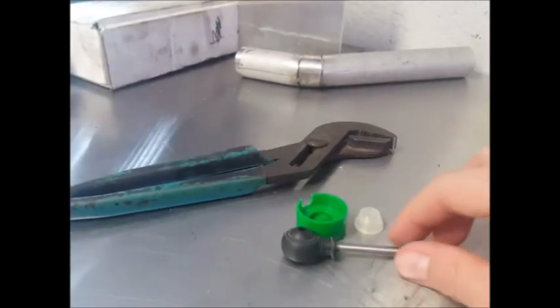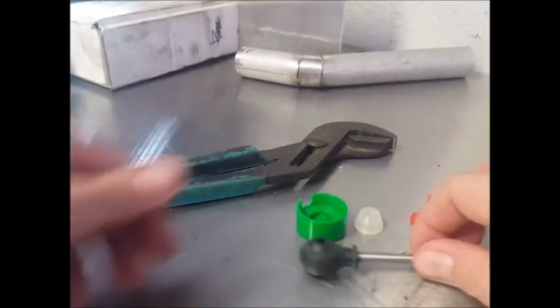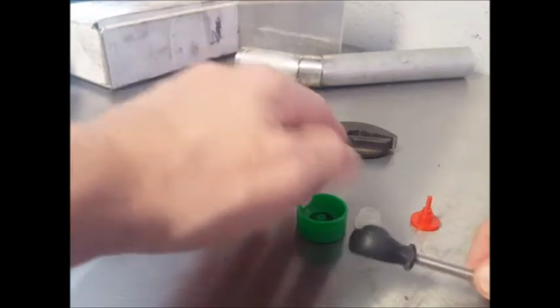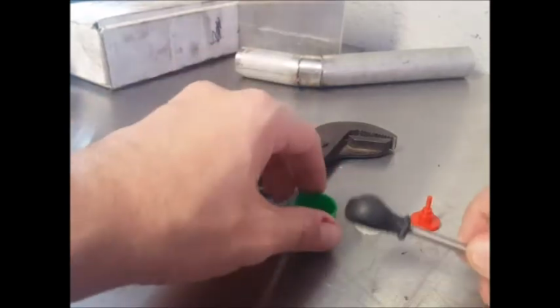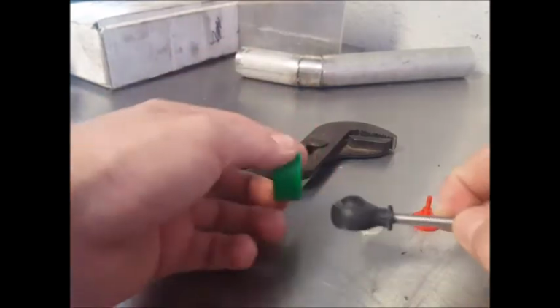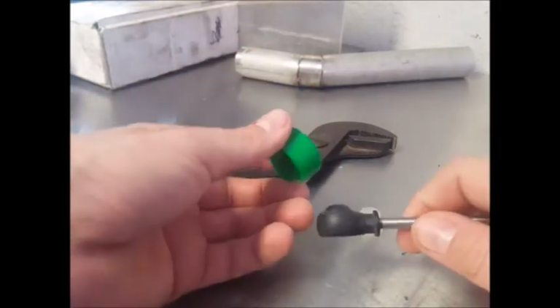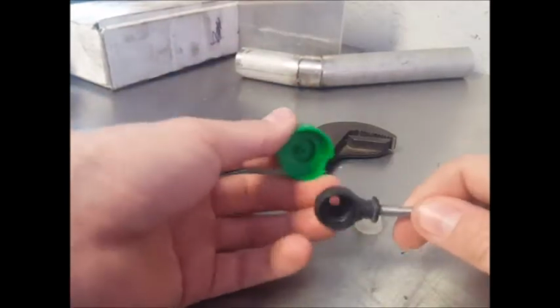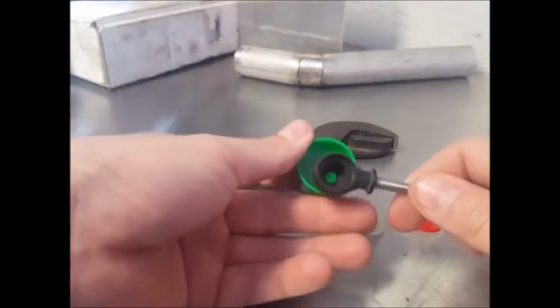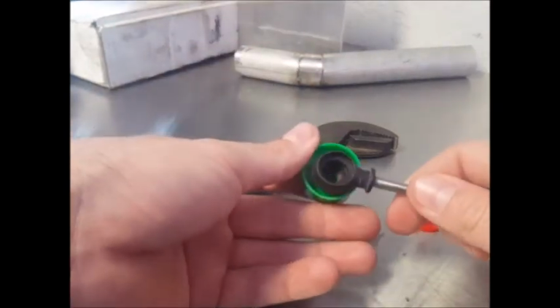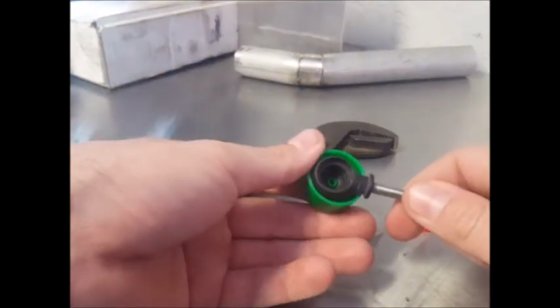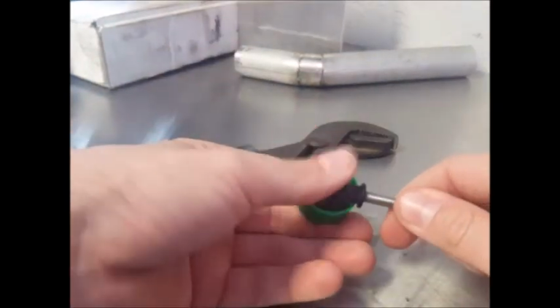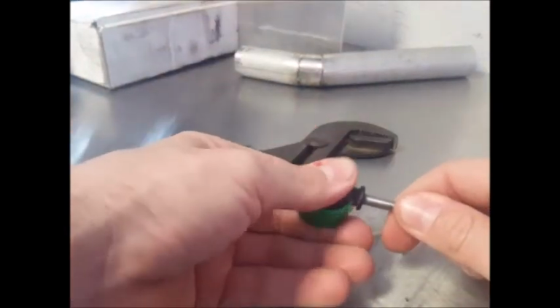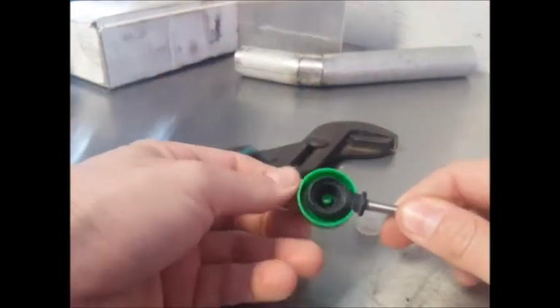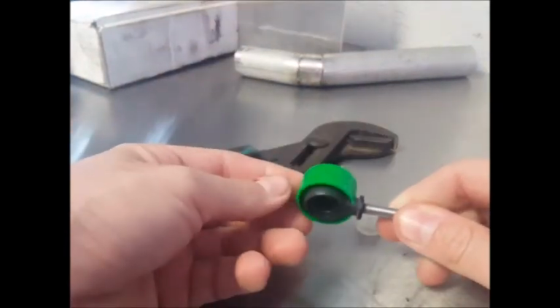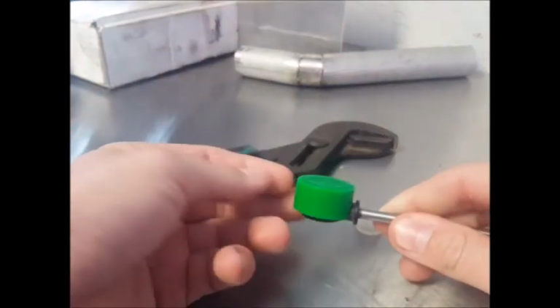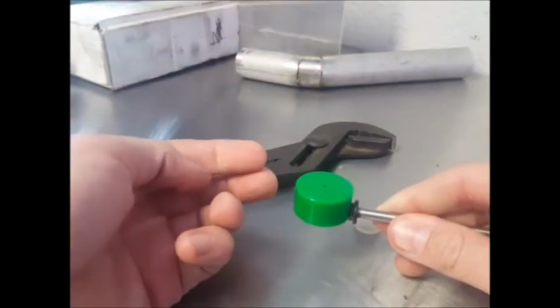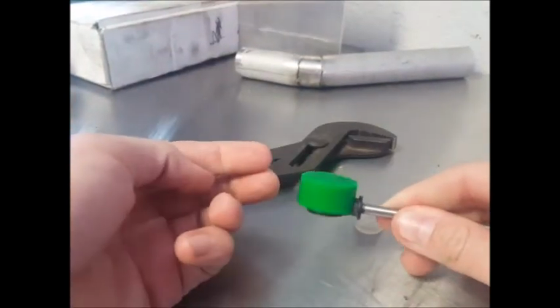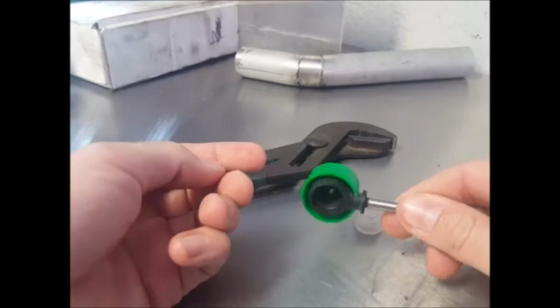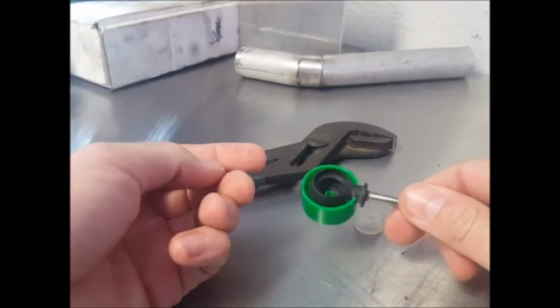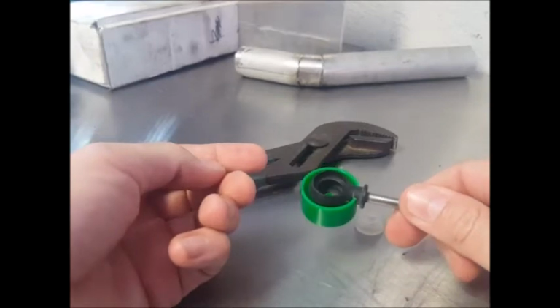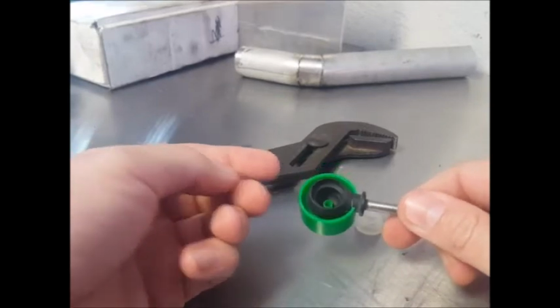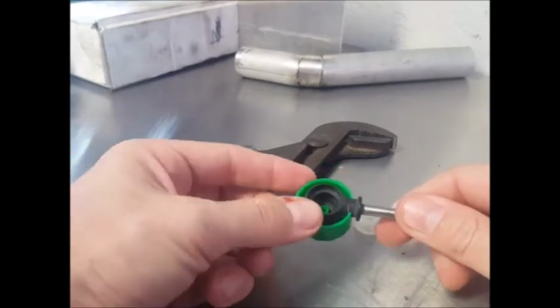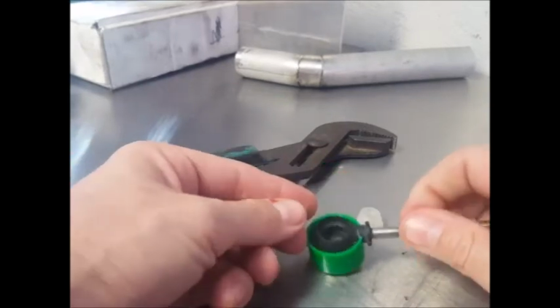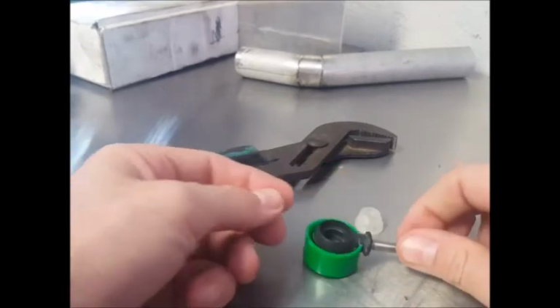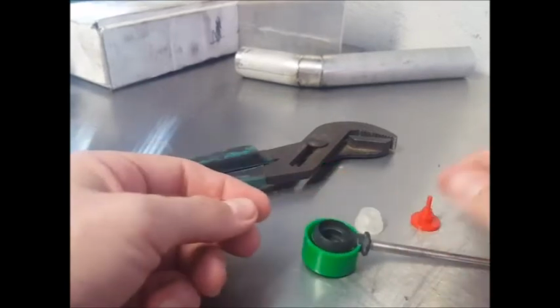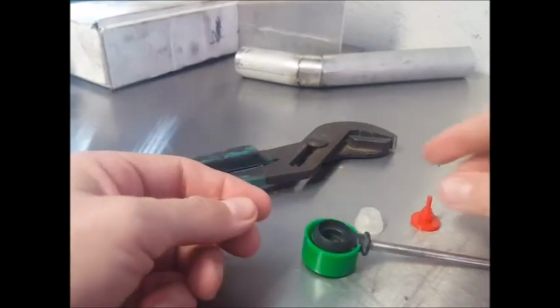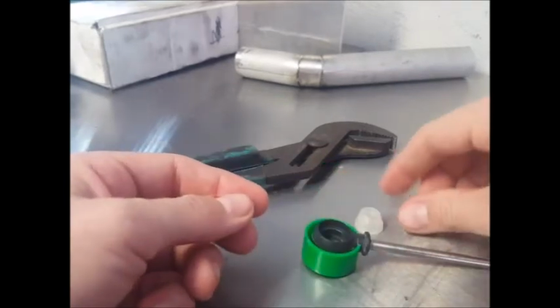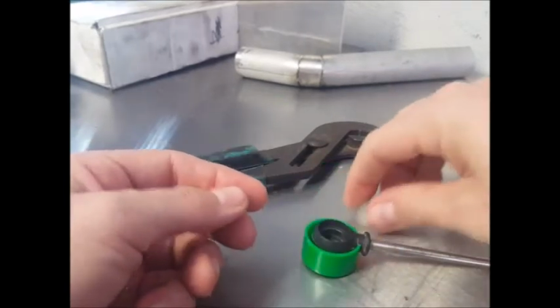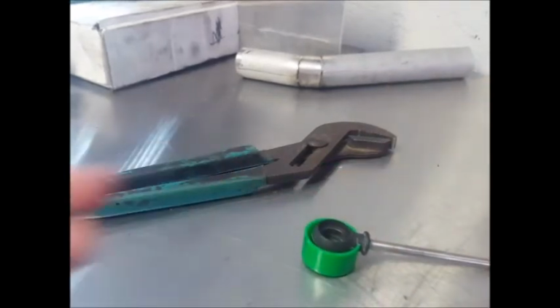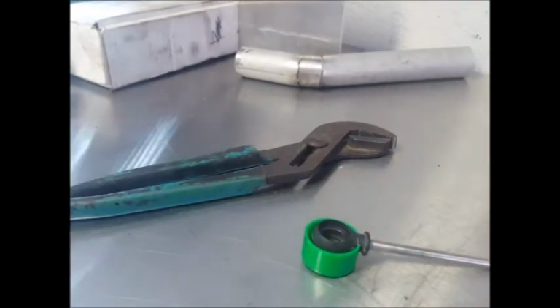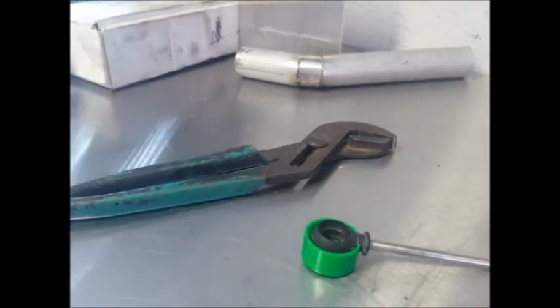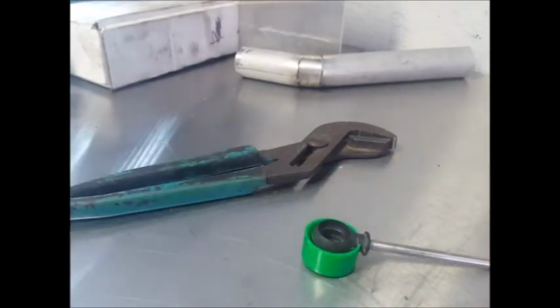The colors may vary, but your kit will have a cable protector which clips on to the cable end. It will also have a bushing and an installation driver.